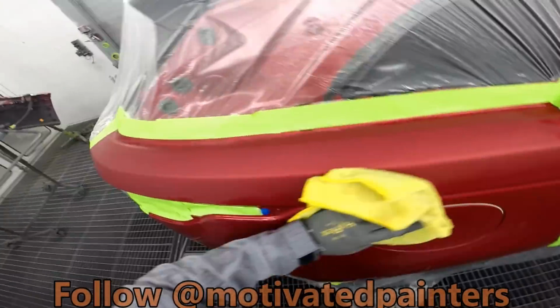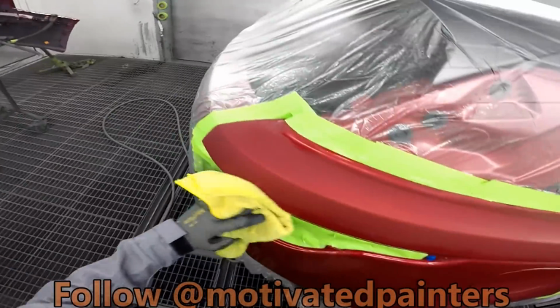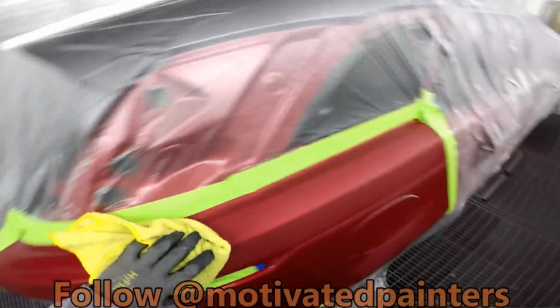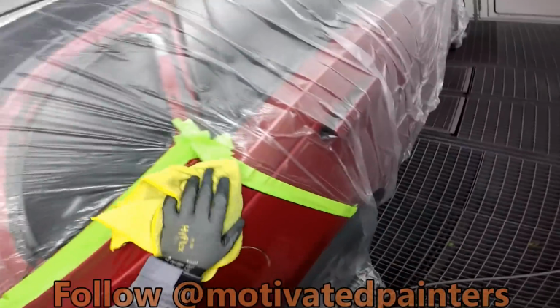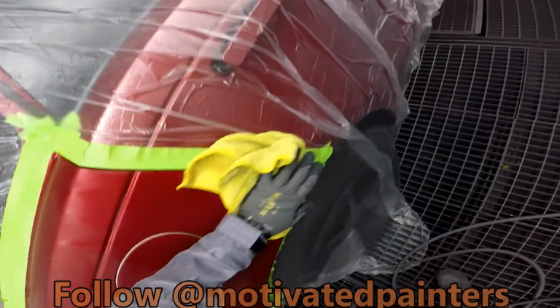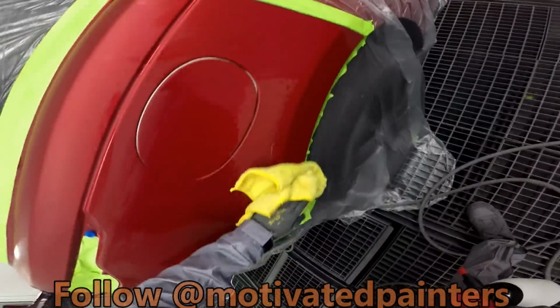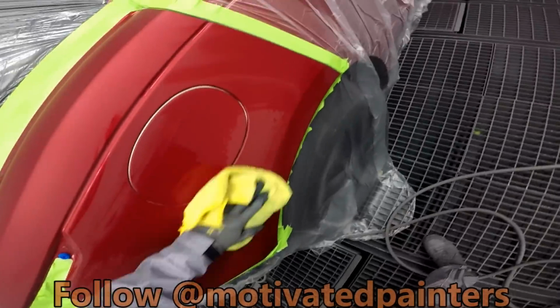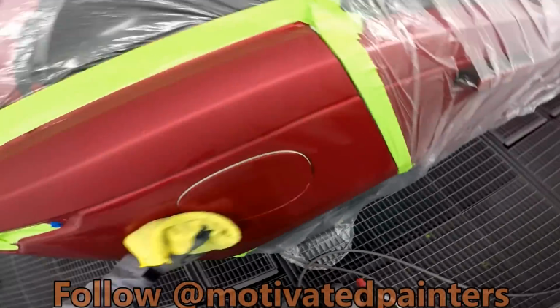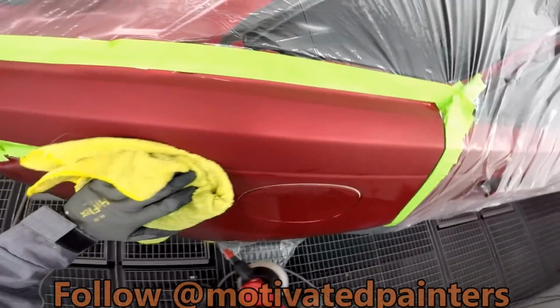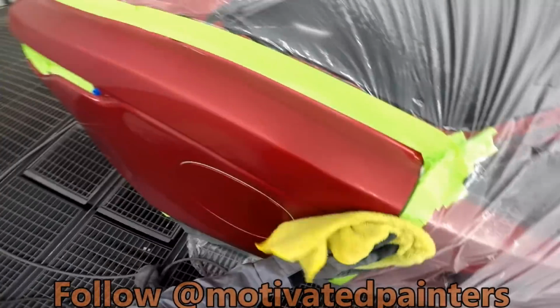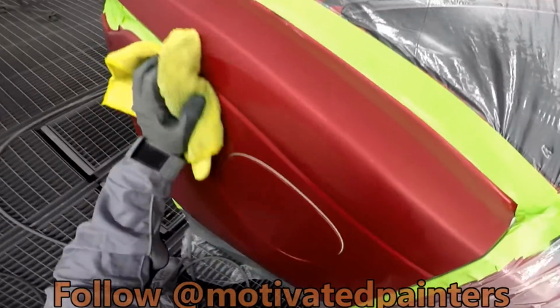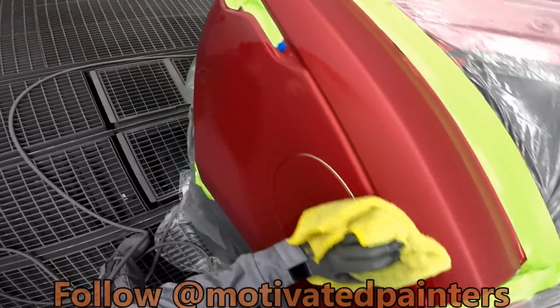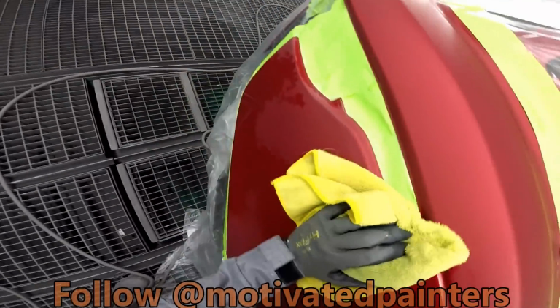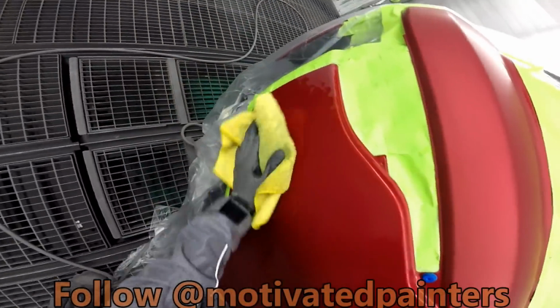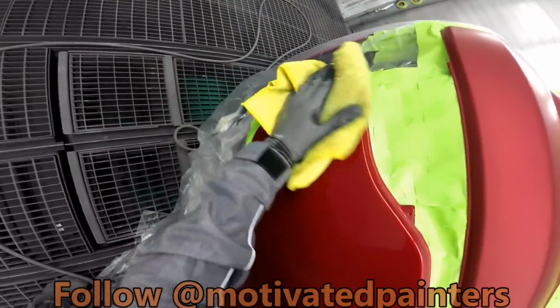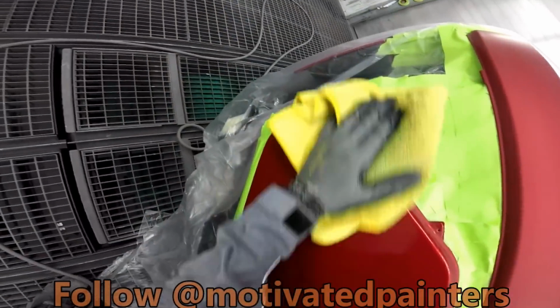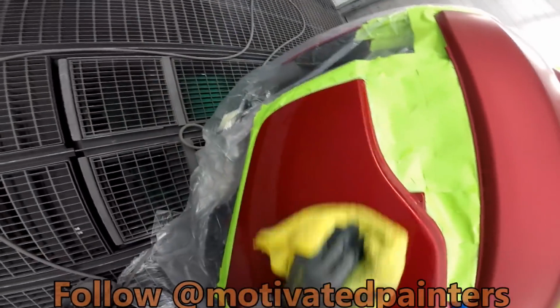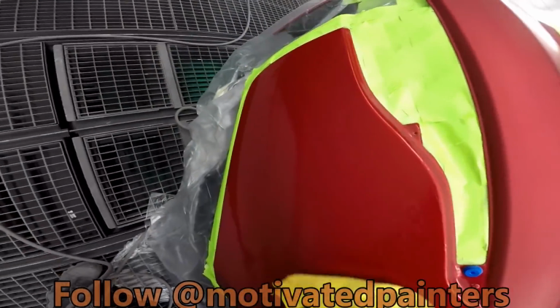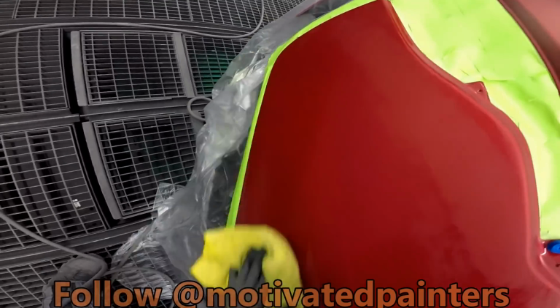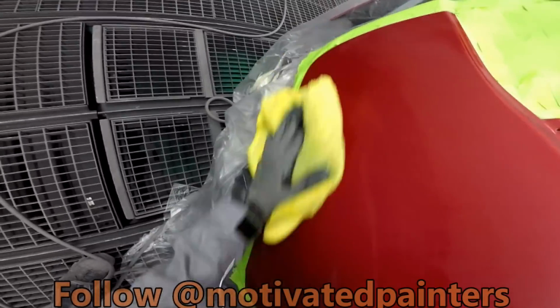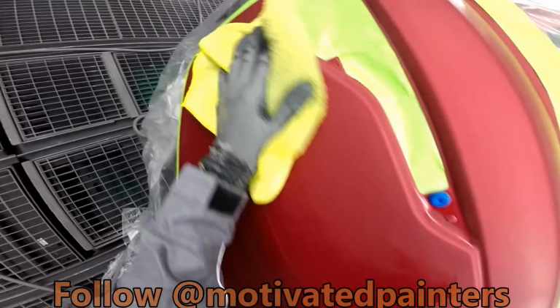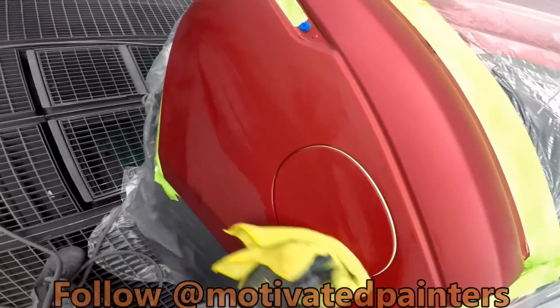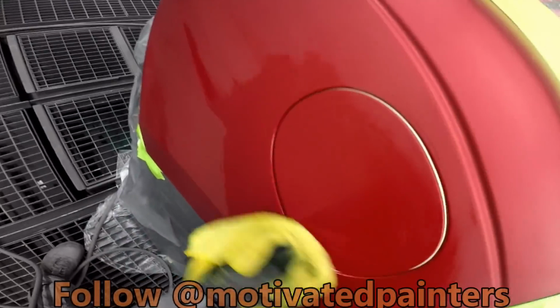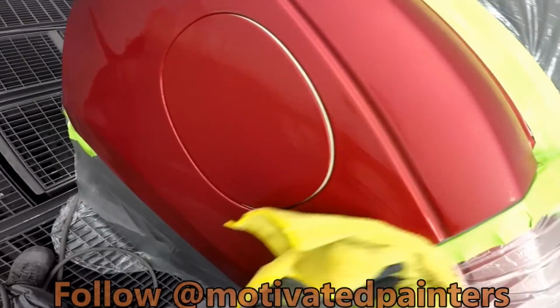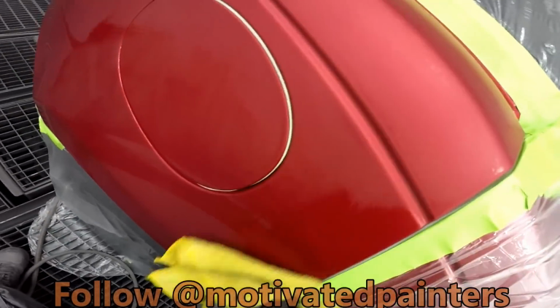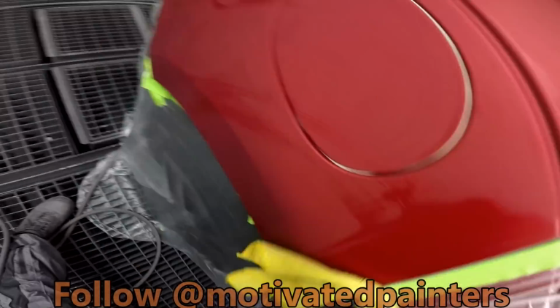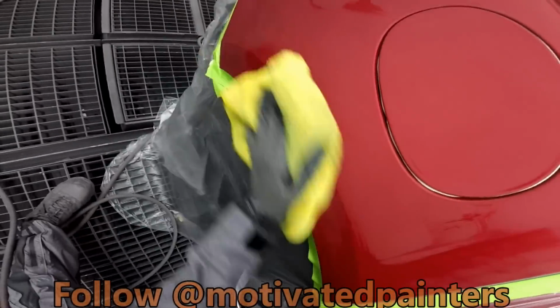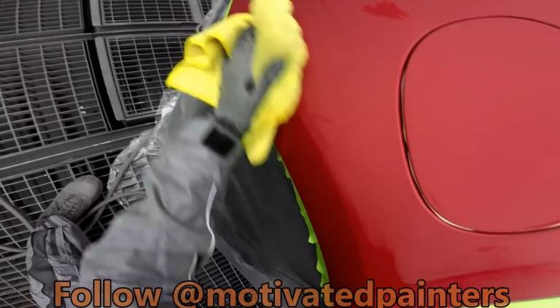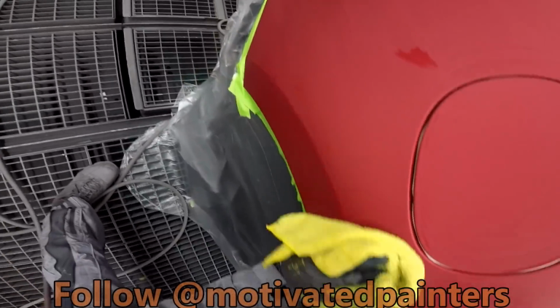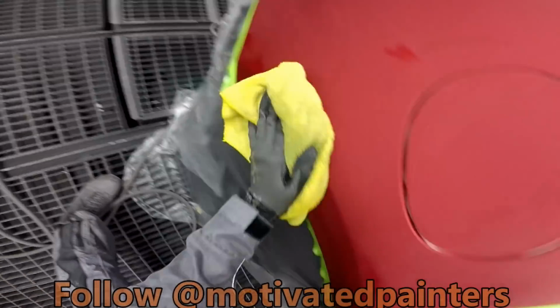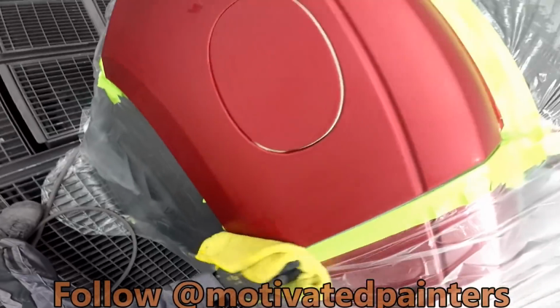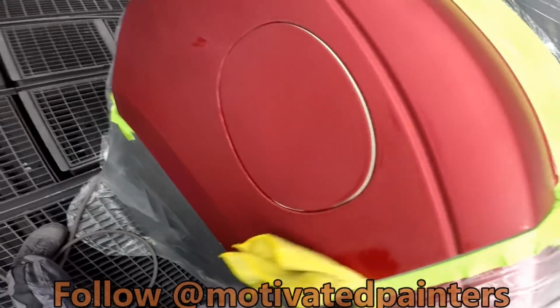Sometimes it depends on the vehicle. But for this Range Rover, we needed to blend the quarters. Plus, we're getting paid for it. So whenever you get paid for a blend, do it — it's always worth it.